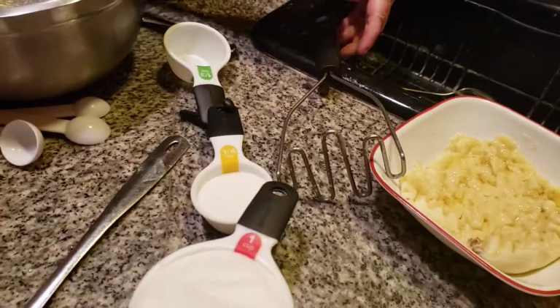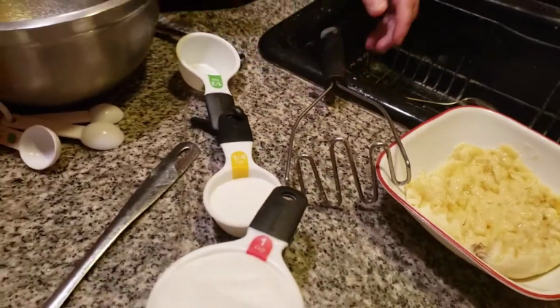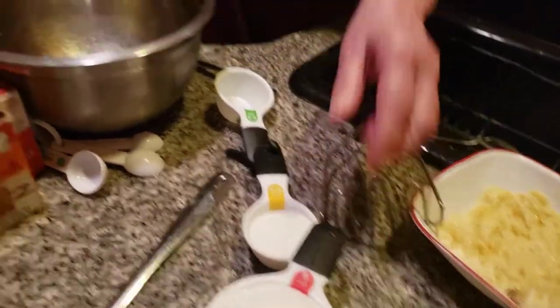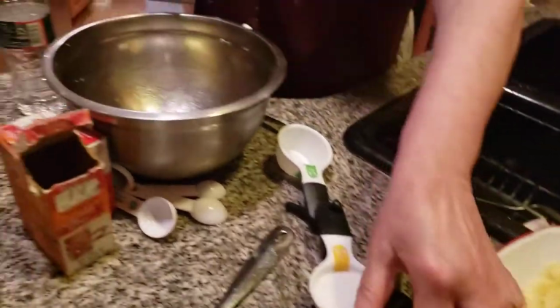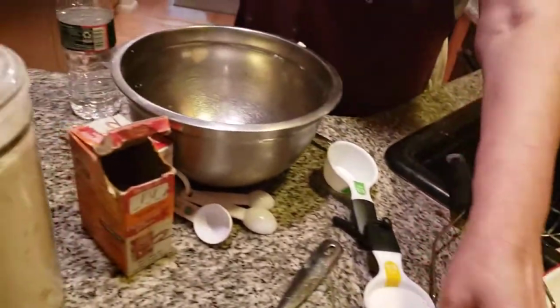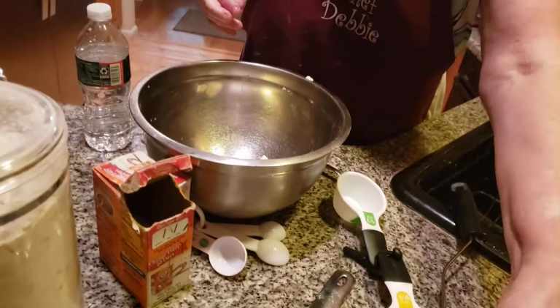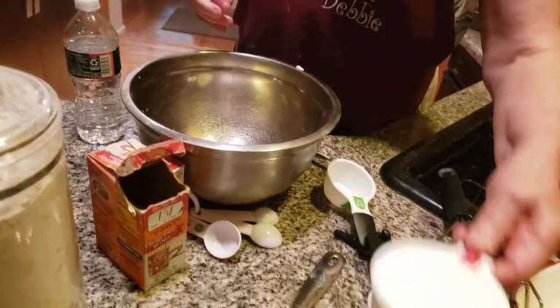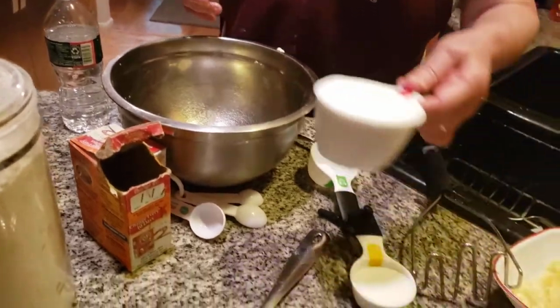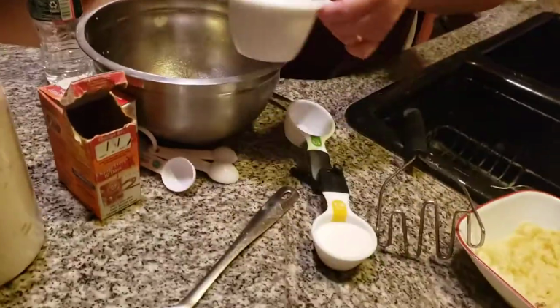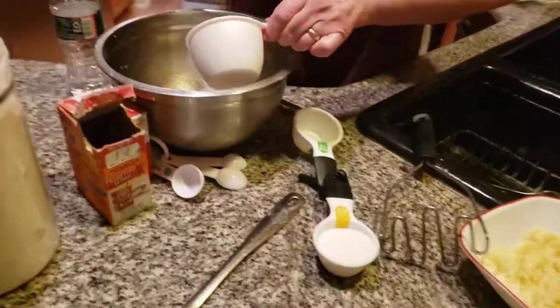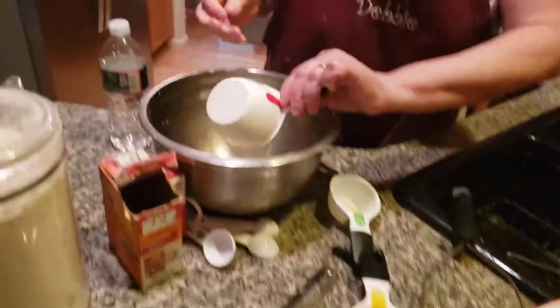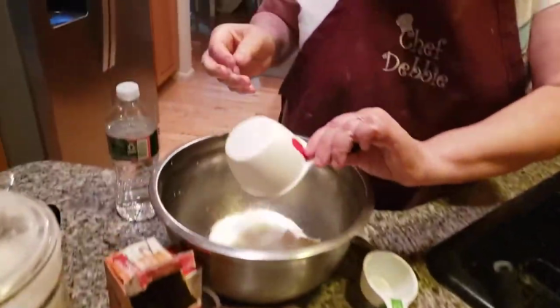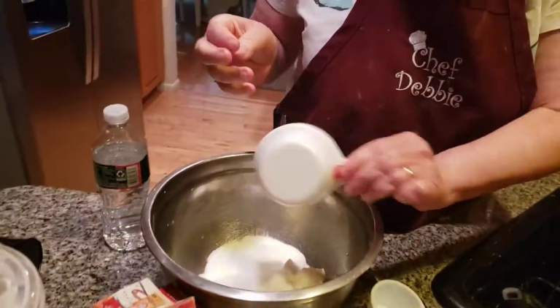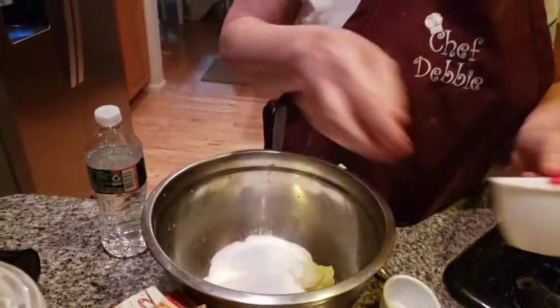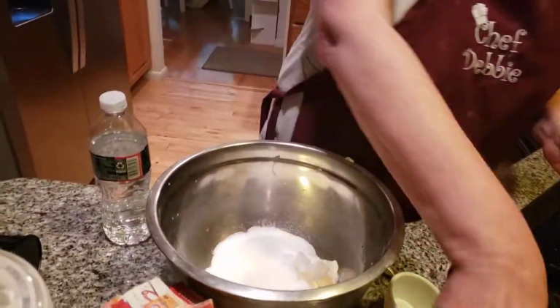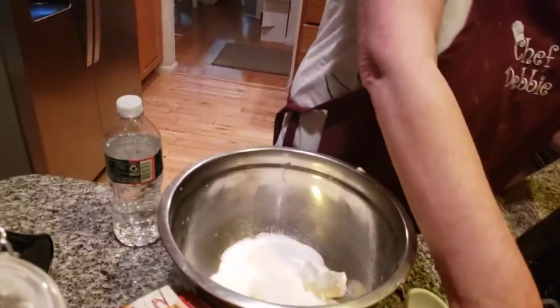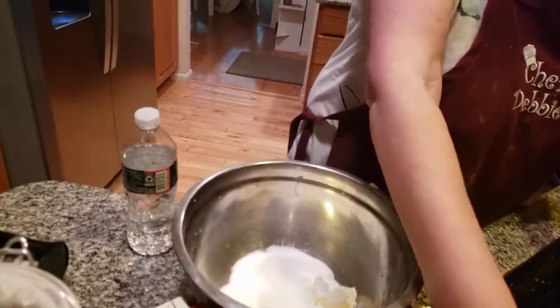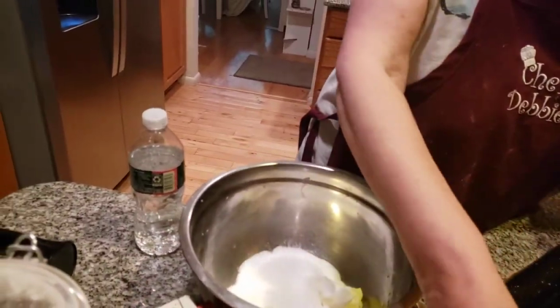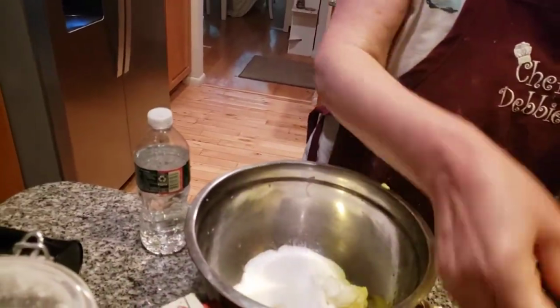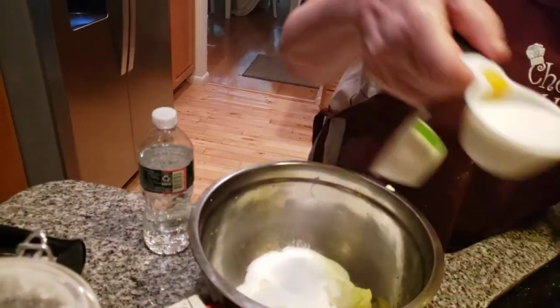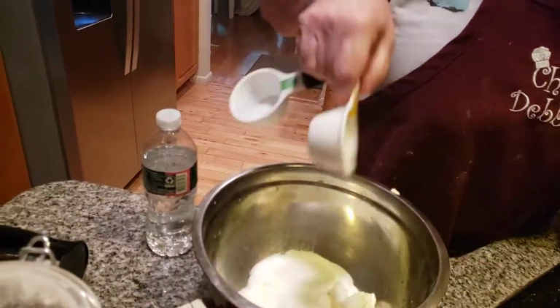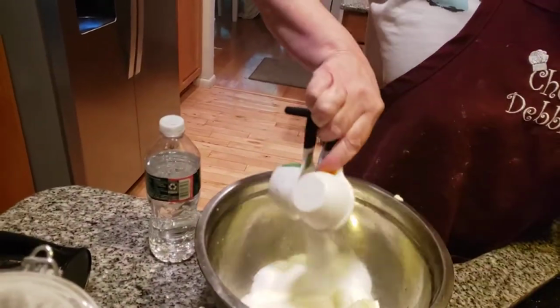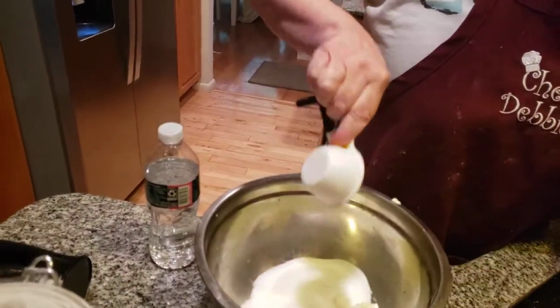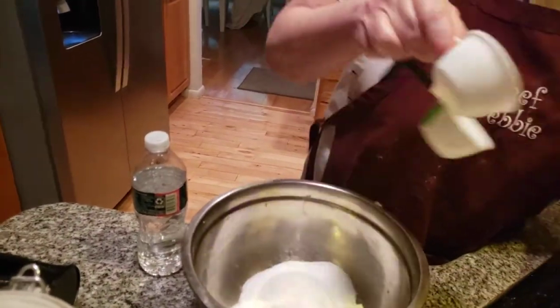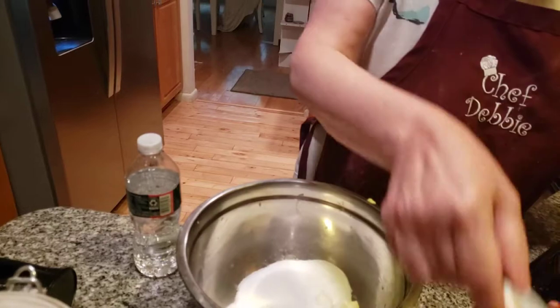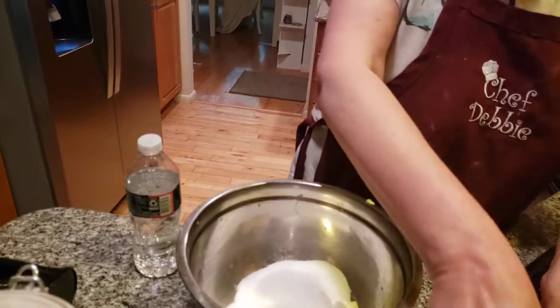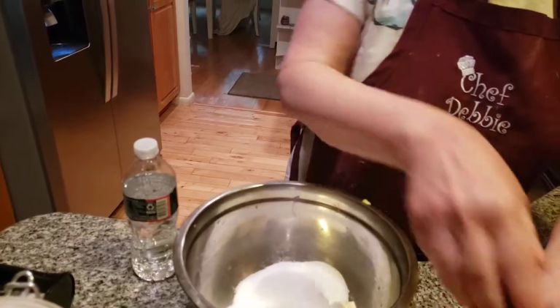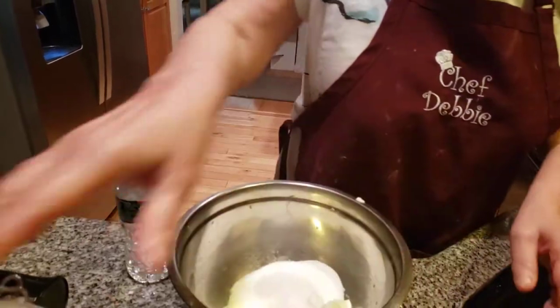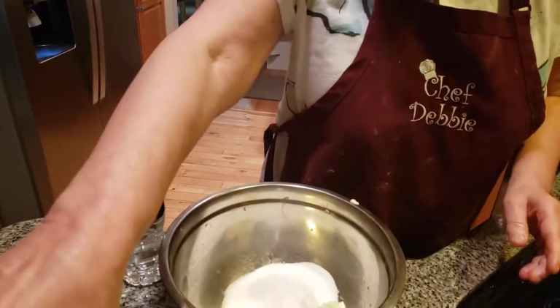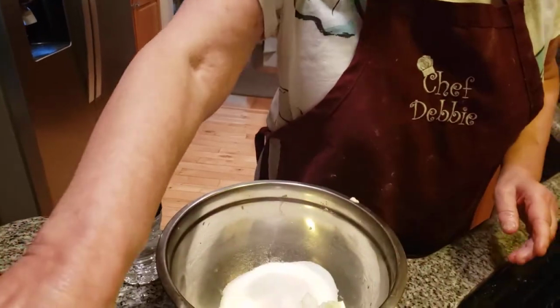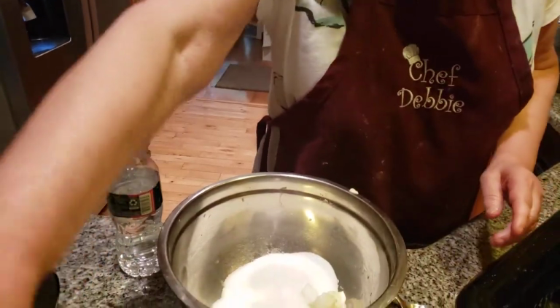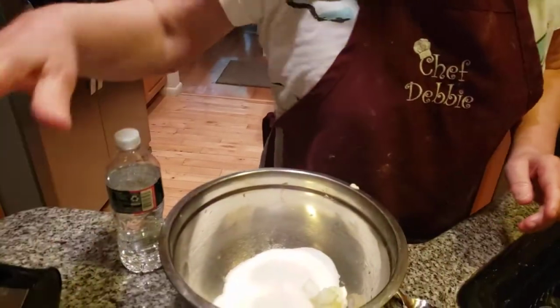I'm now adding in one and one-quarter cups of granulated sugar. What we're going to do now is cream this together.